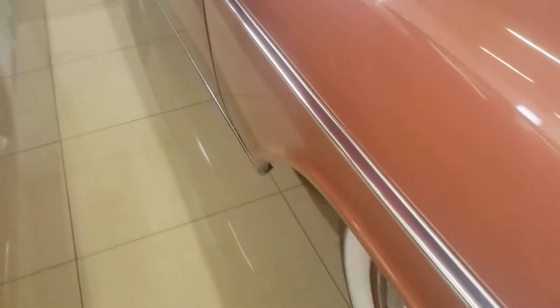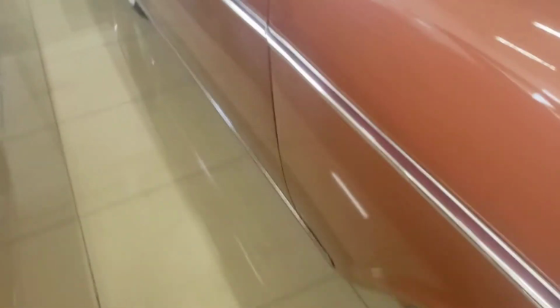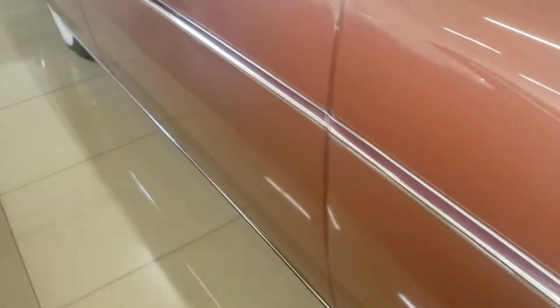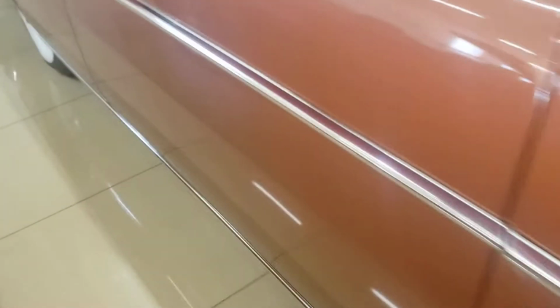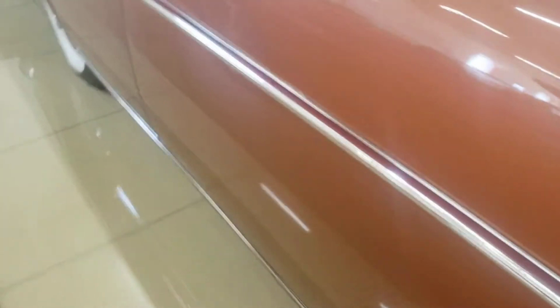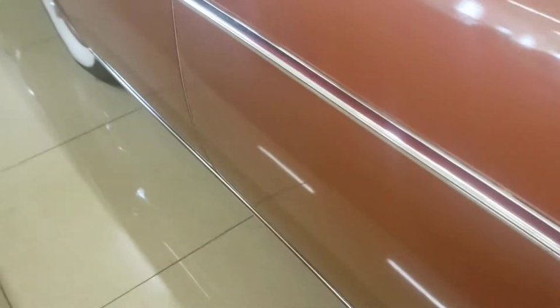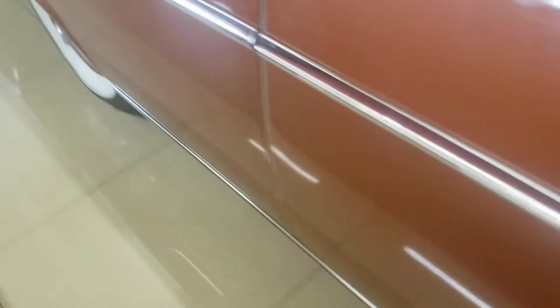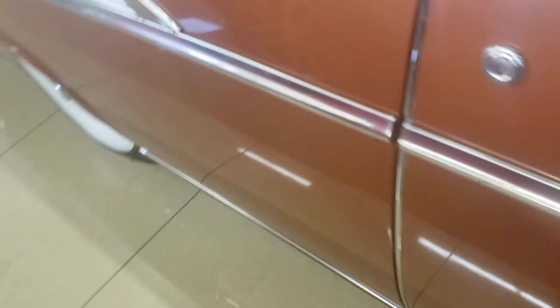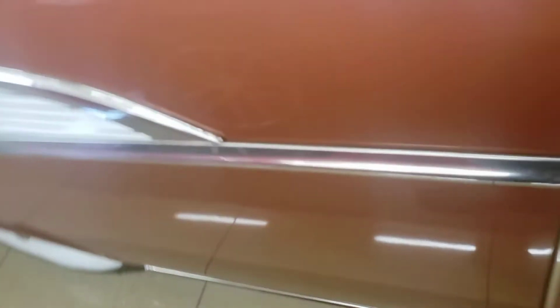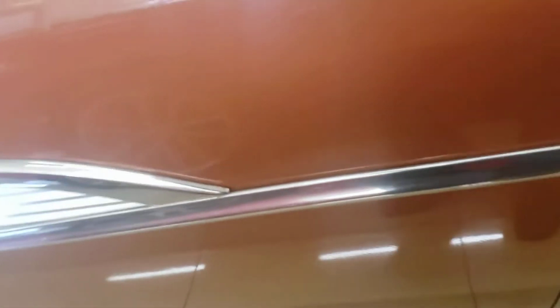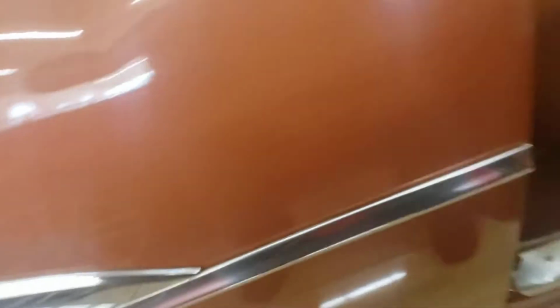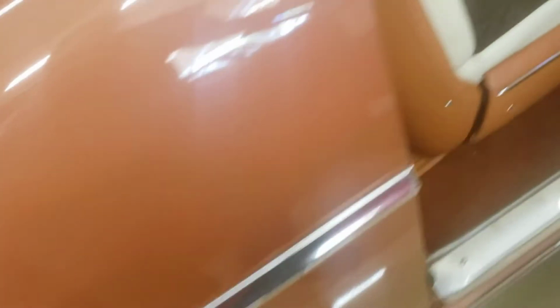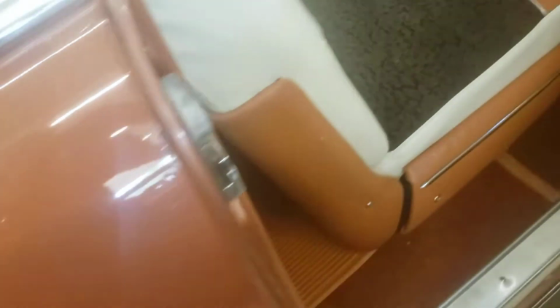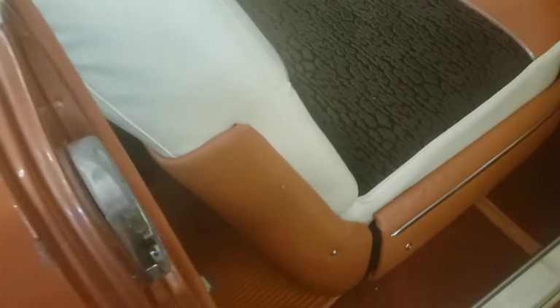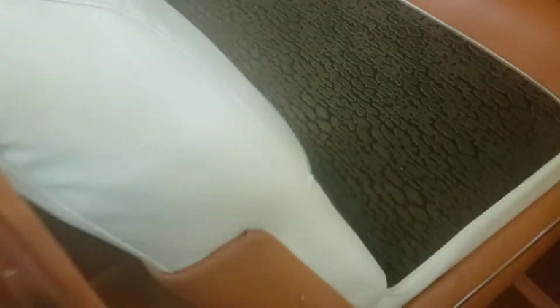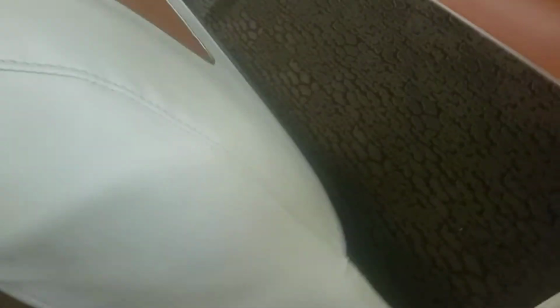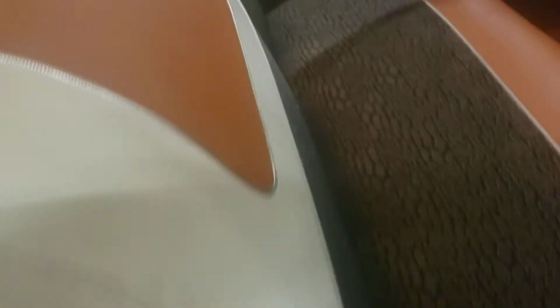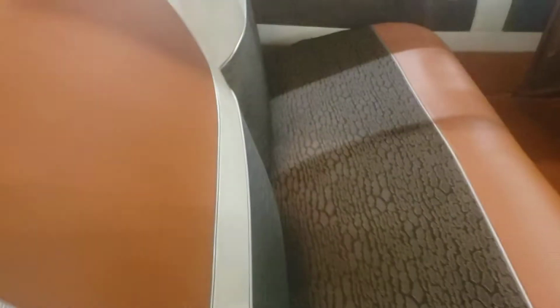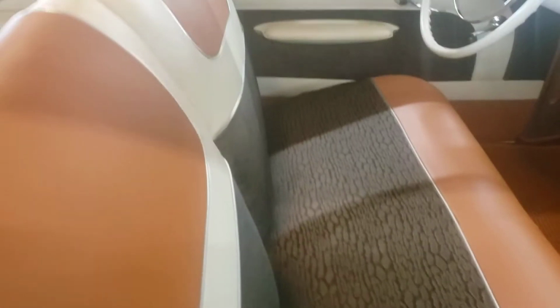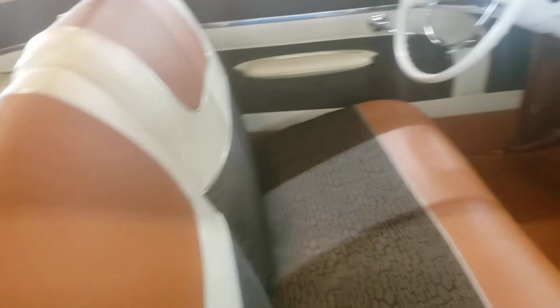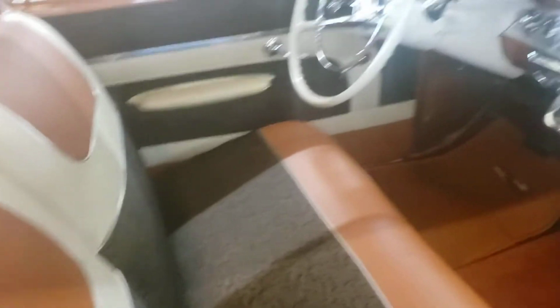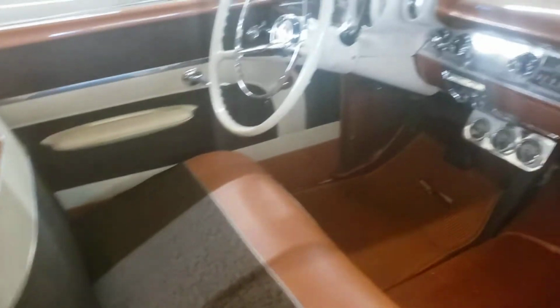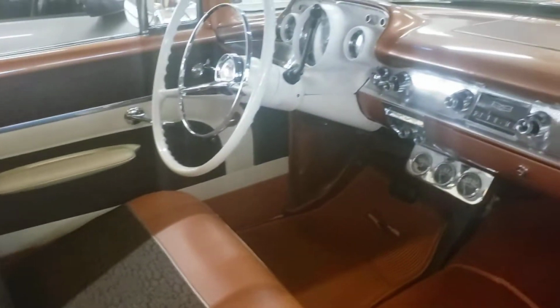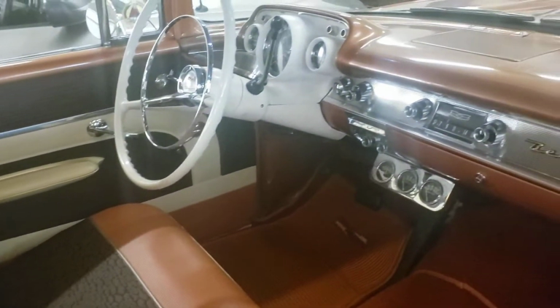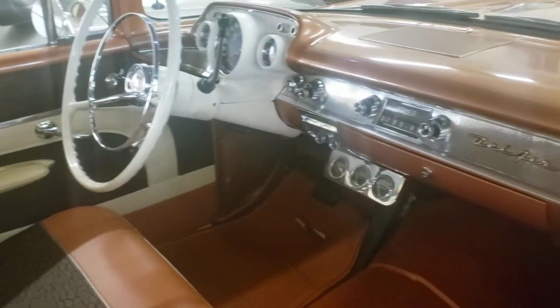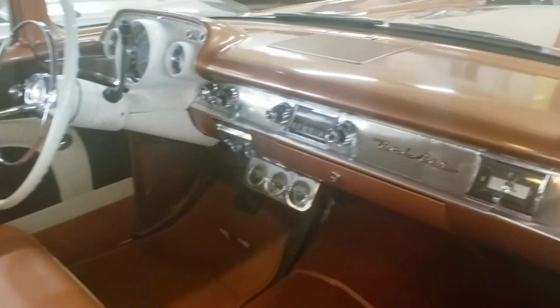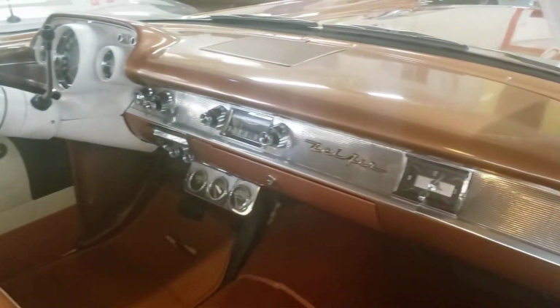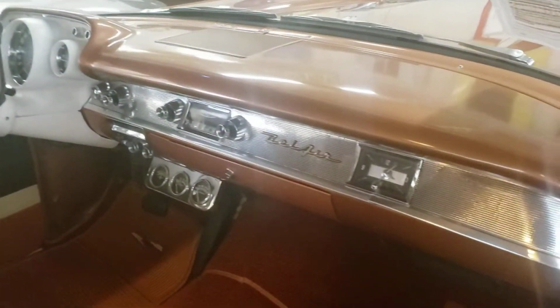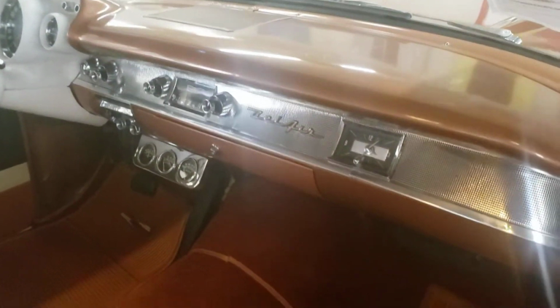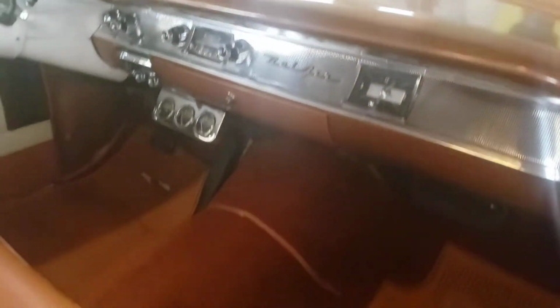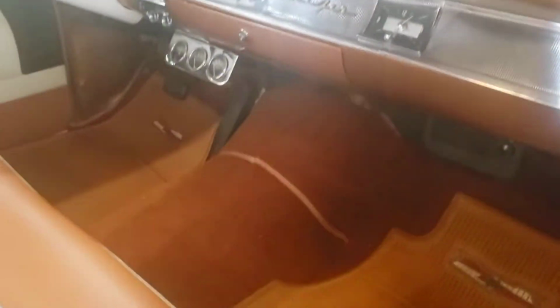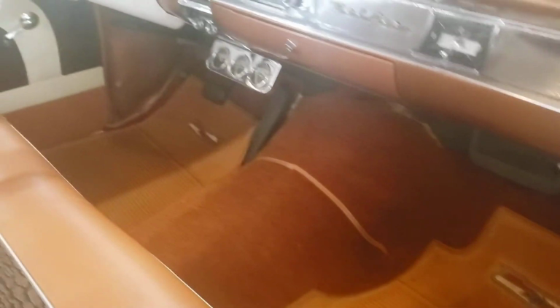Let's look at the inside. This car needs nothing — just somebody to get in and drive it, maybe take it to a local show.